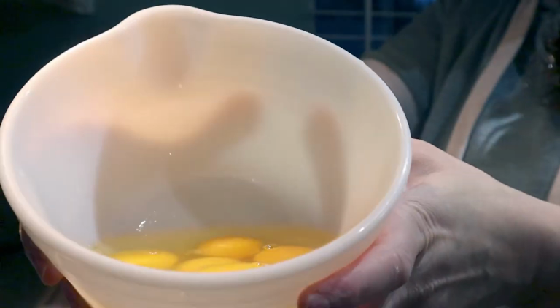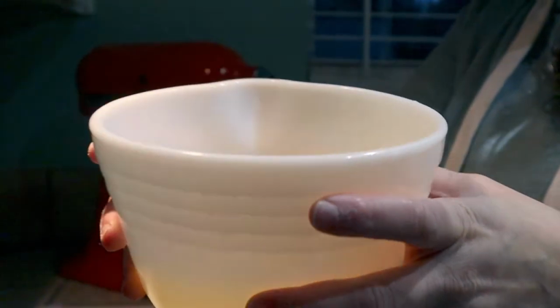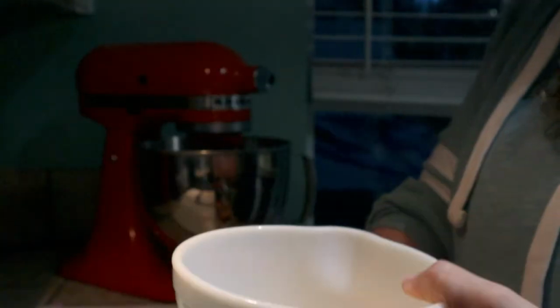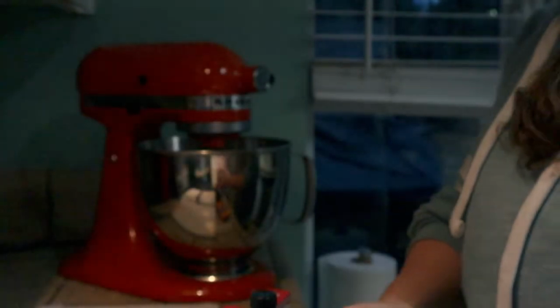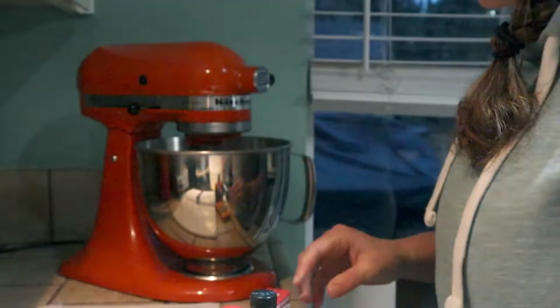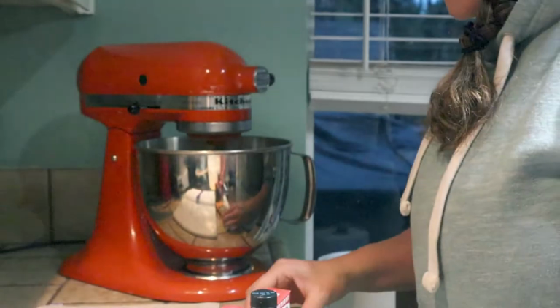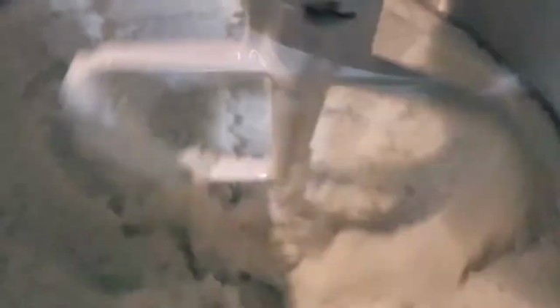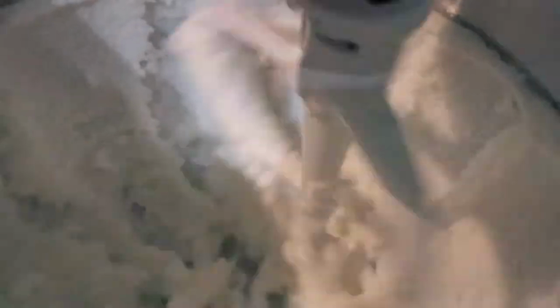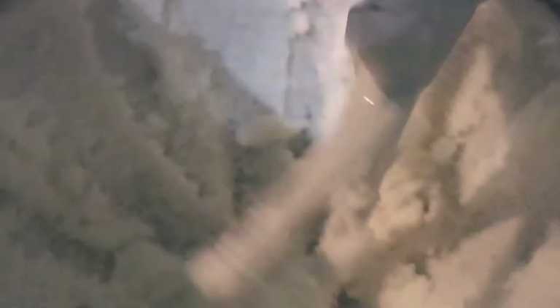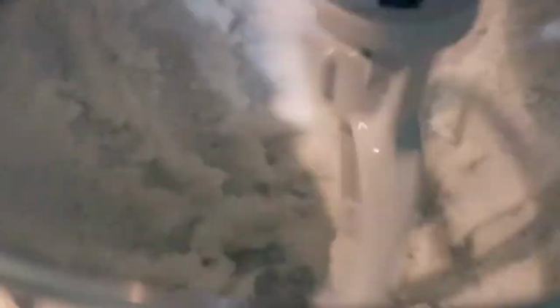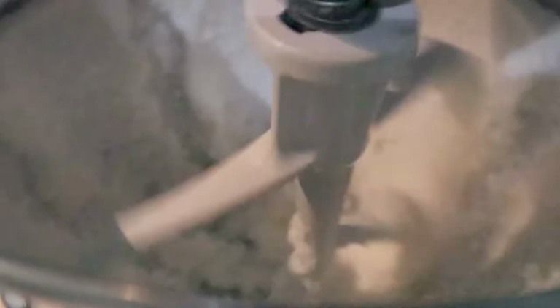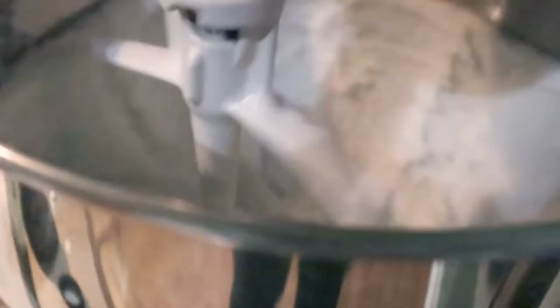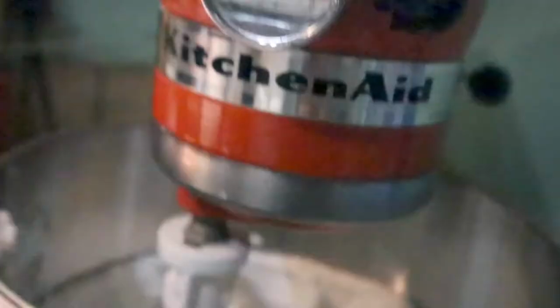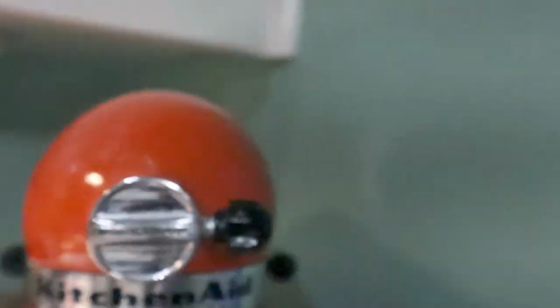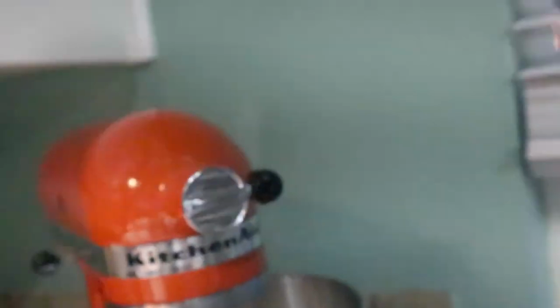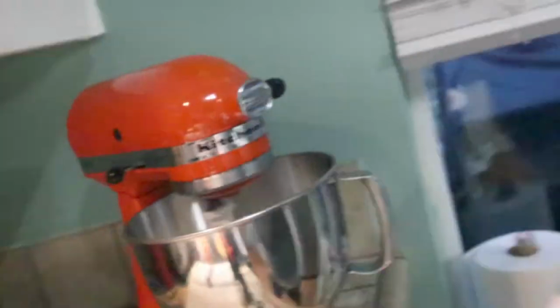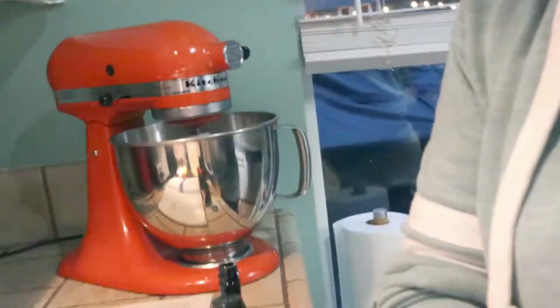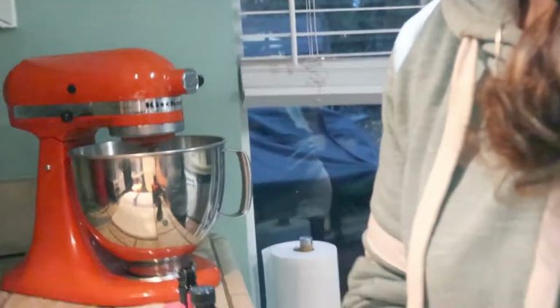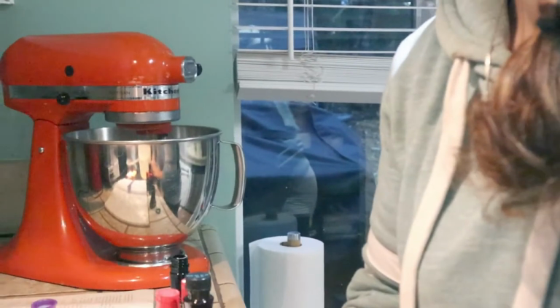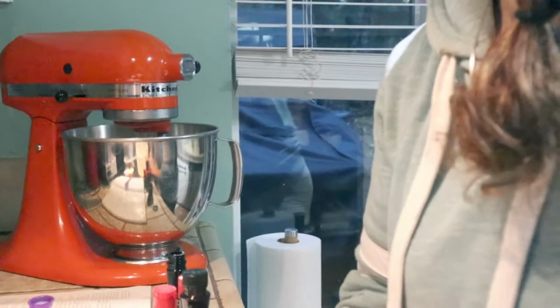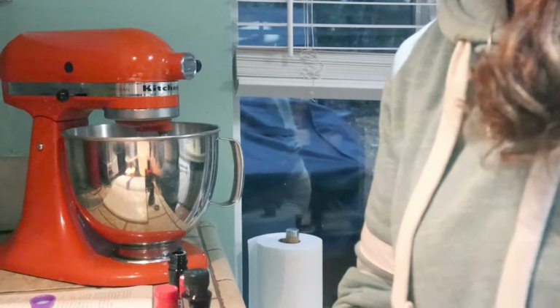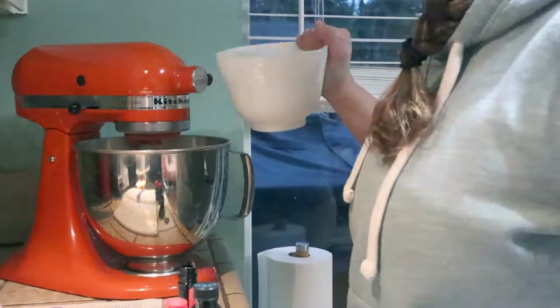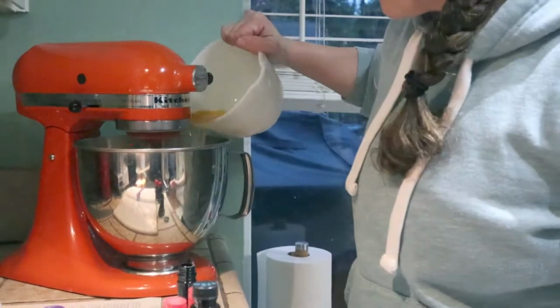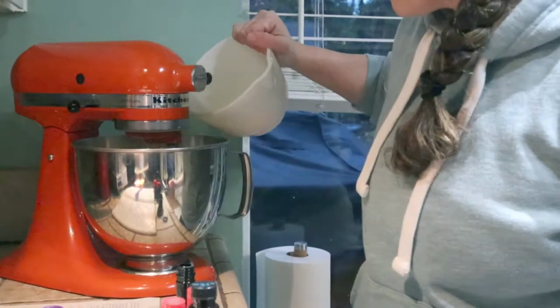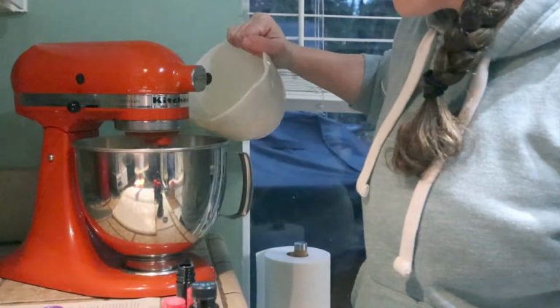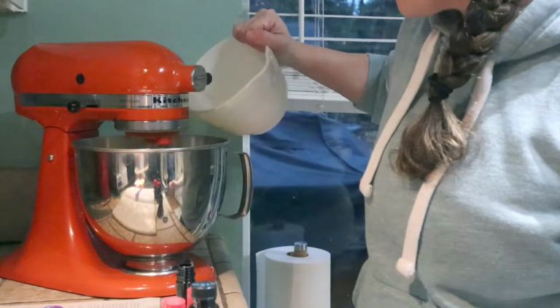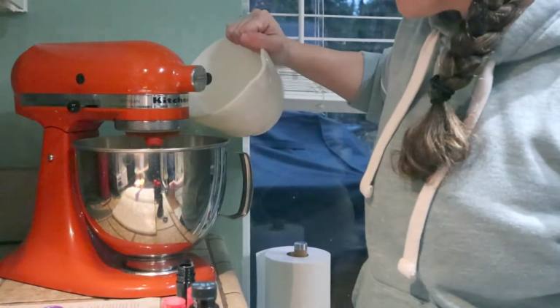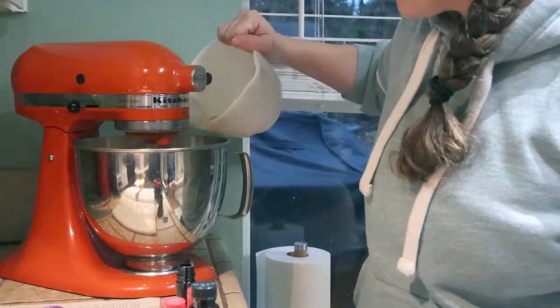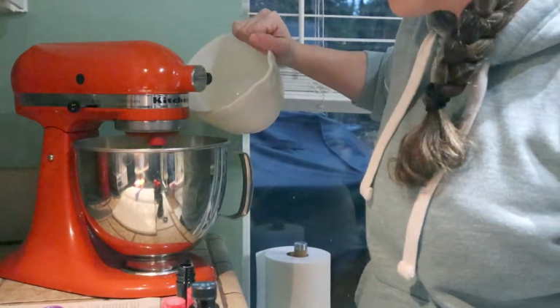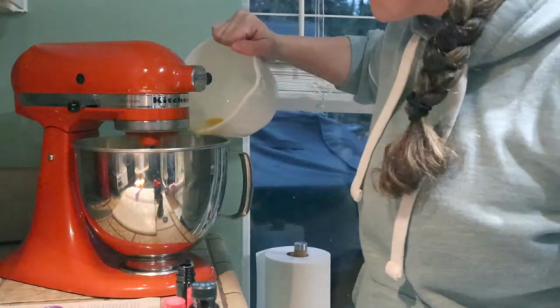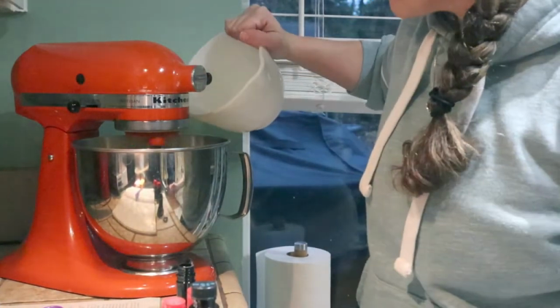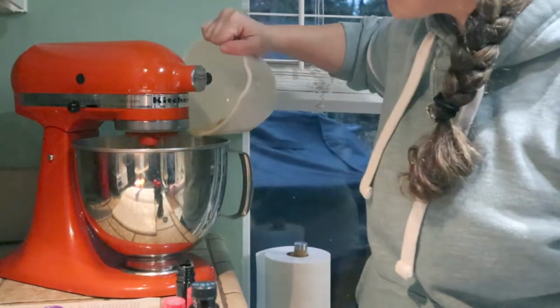I'm showing you the eggs - I already cracked them into a bowl. Light and fluffy, it shouldn't take too long. Then just add the eggs one at a time and beat them until they're well incorporated.